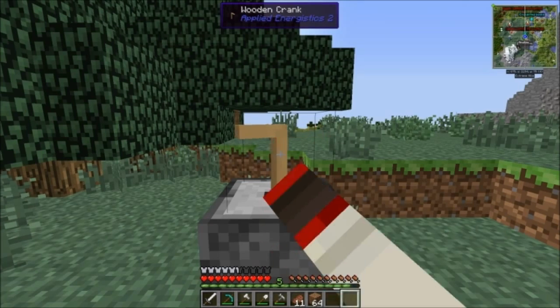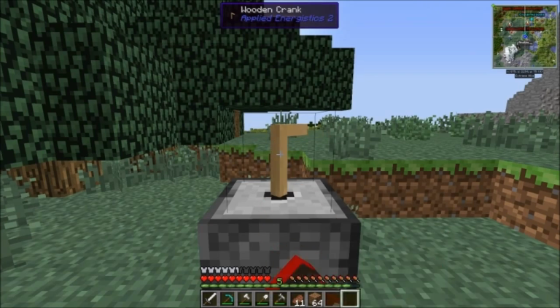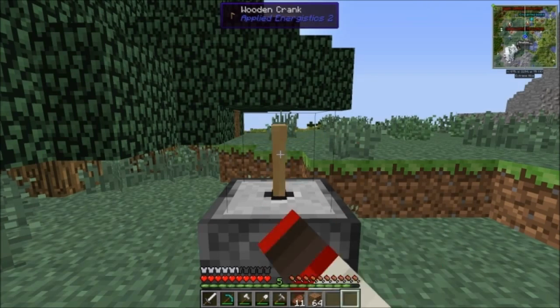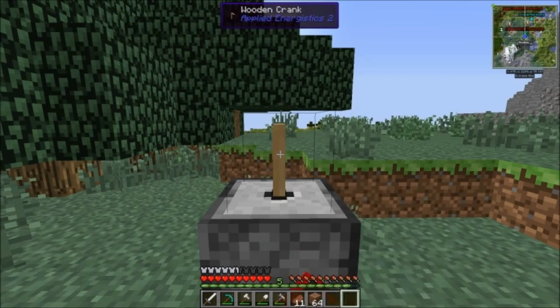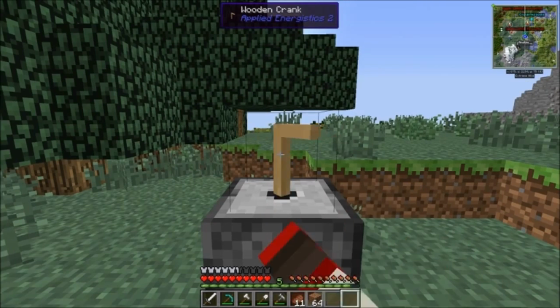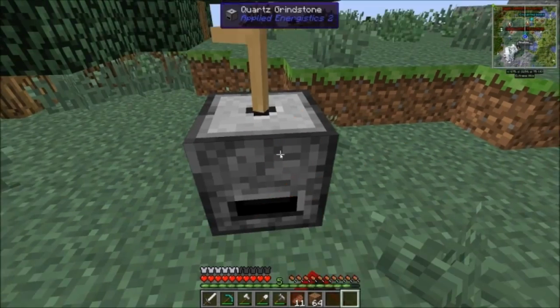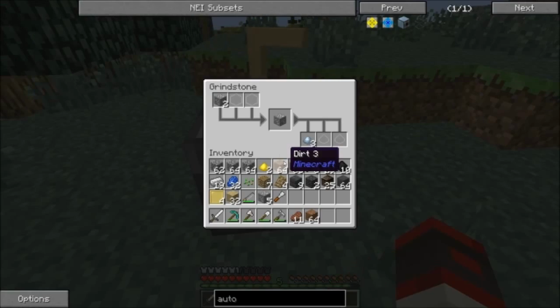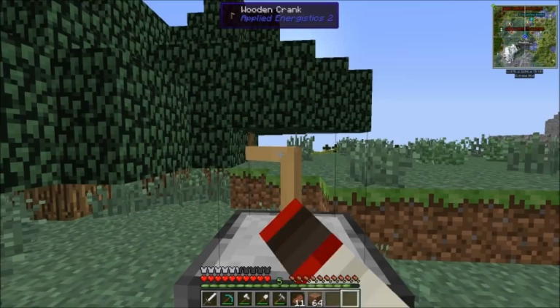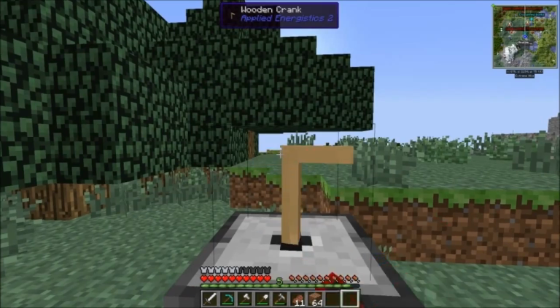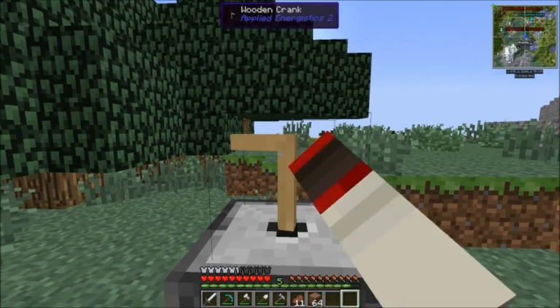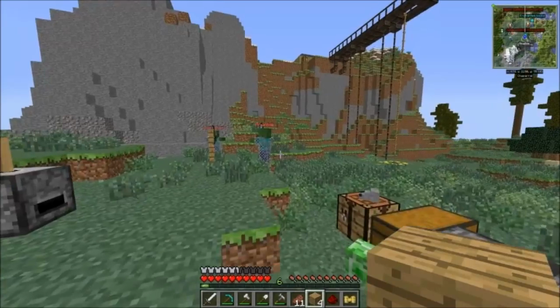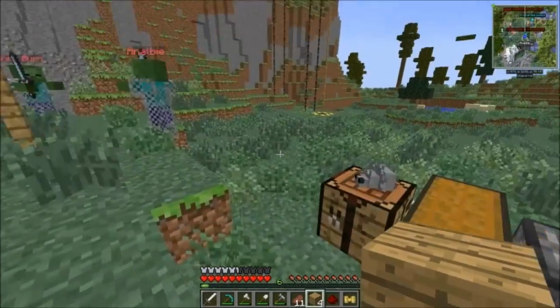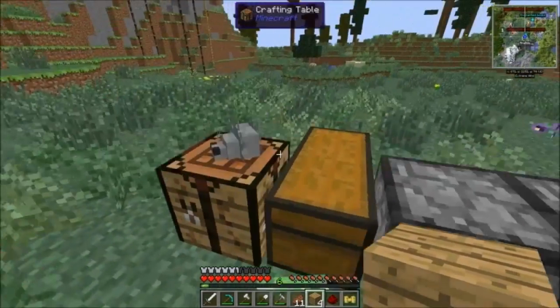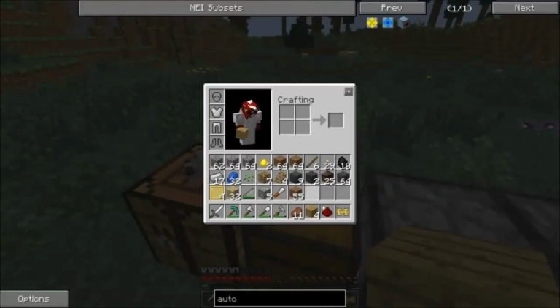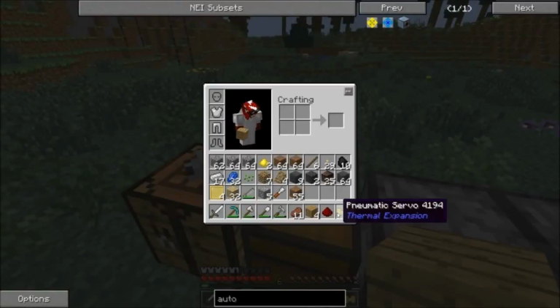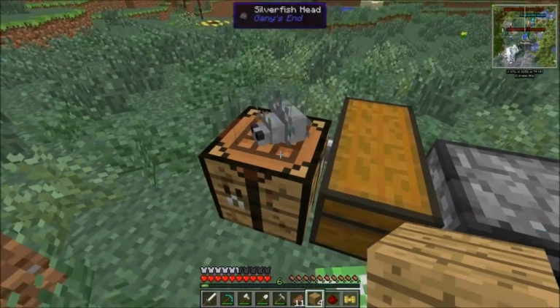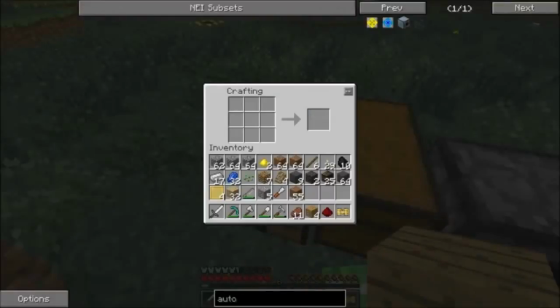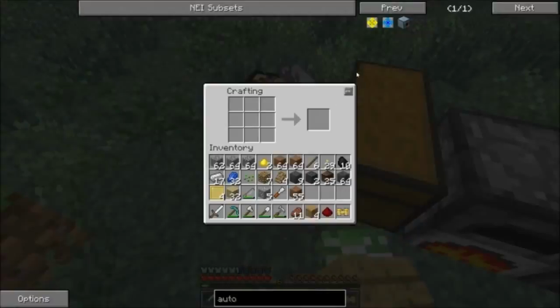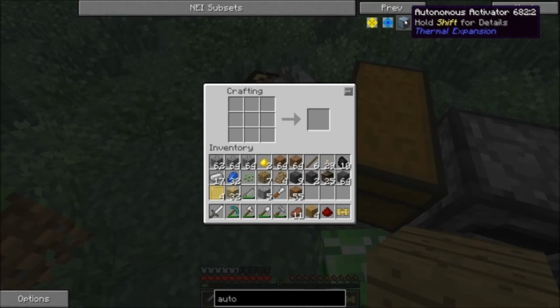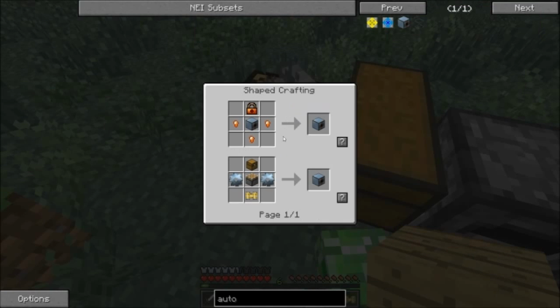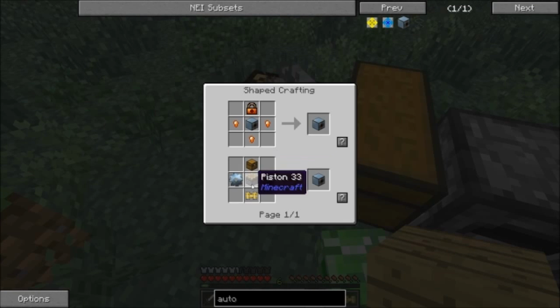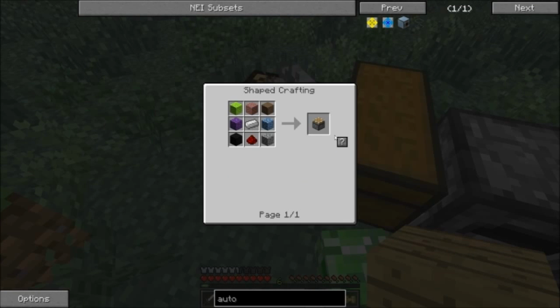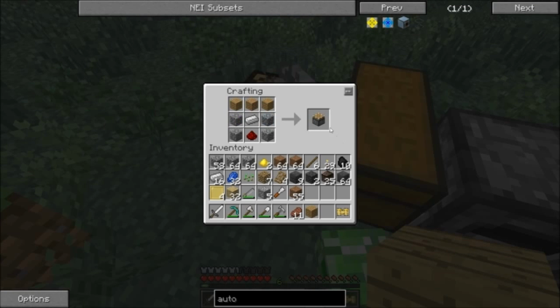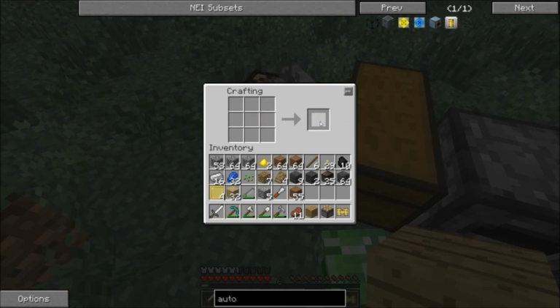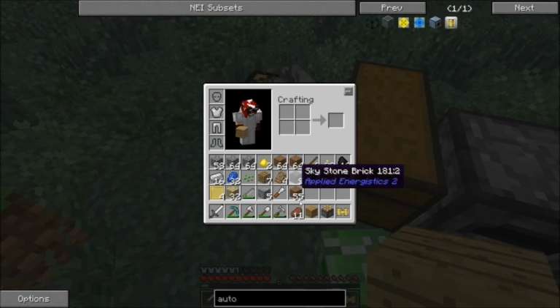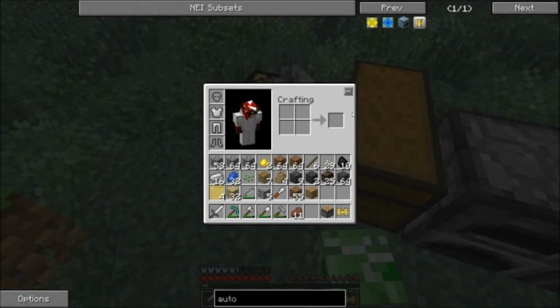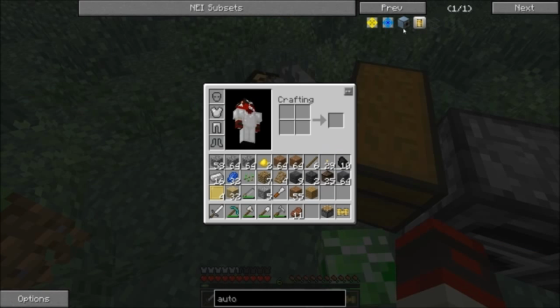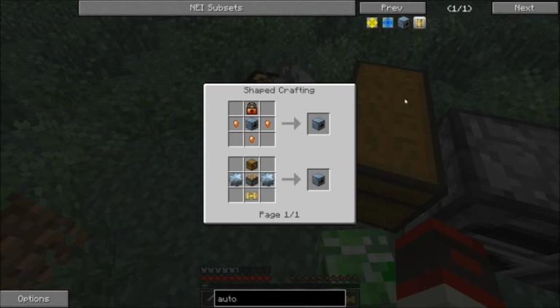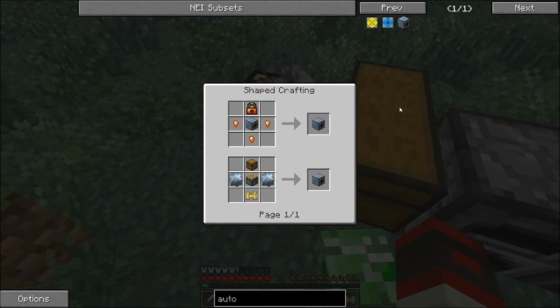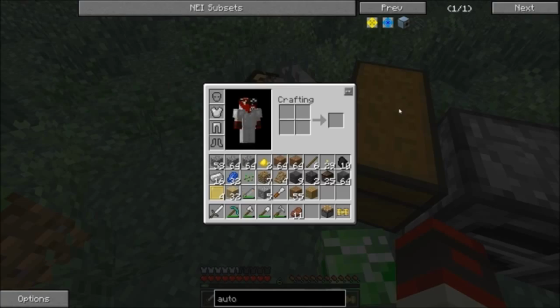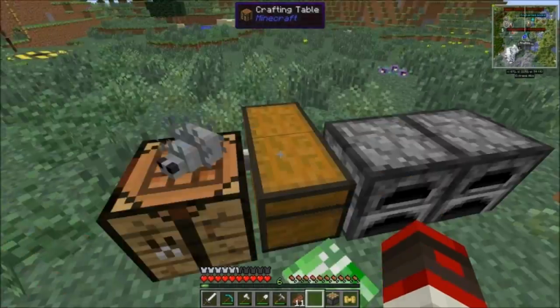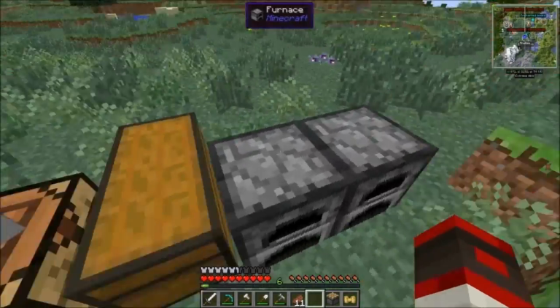I'll see you guys in a little bit after I spin it. So I made the pneumatic servo here, and now let's make the piston. Boop — piston's done. What else do we need? And a chest — we need a chest.